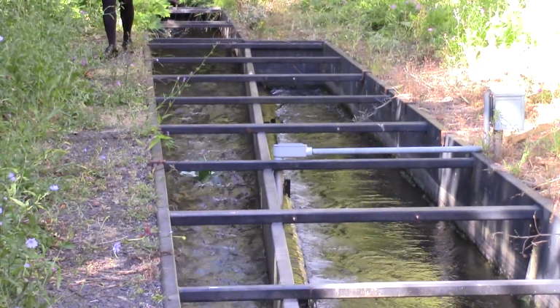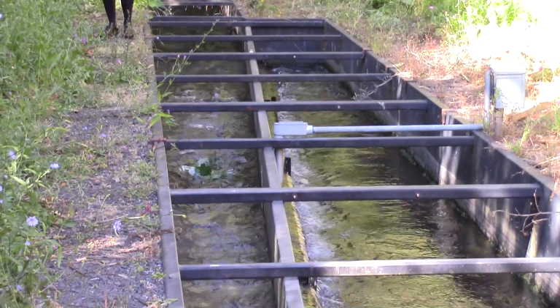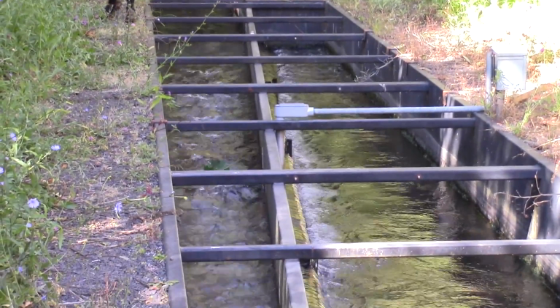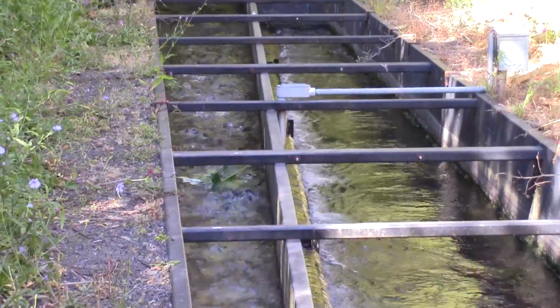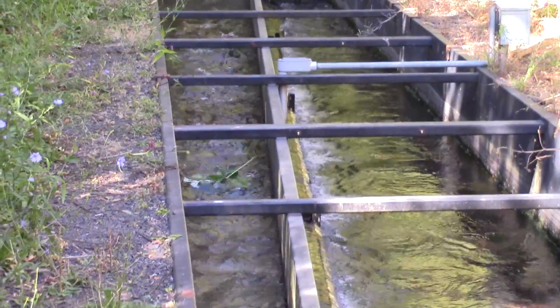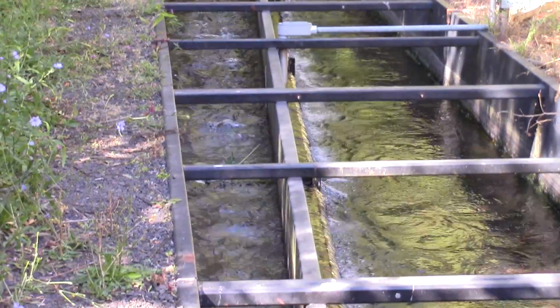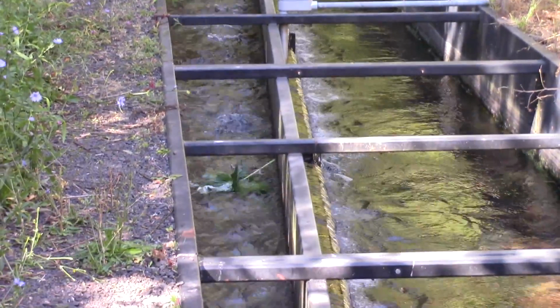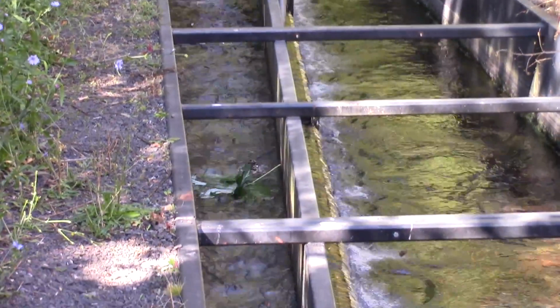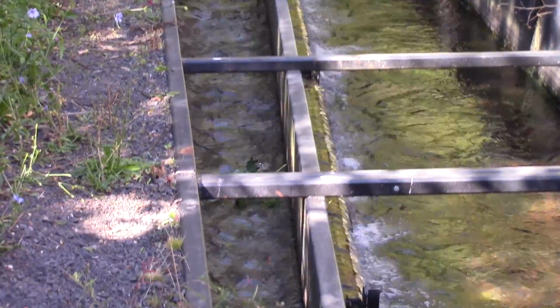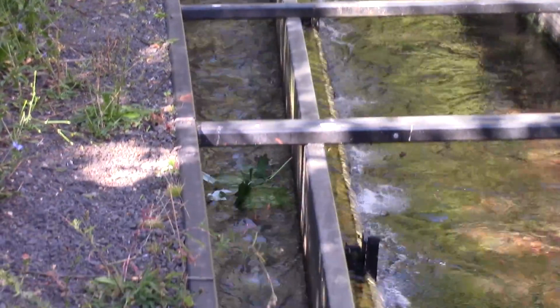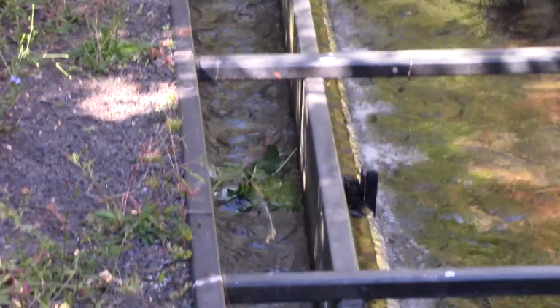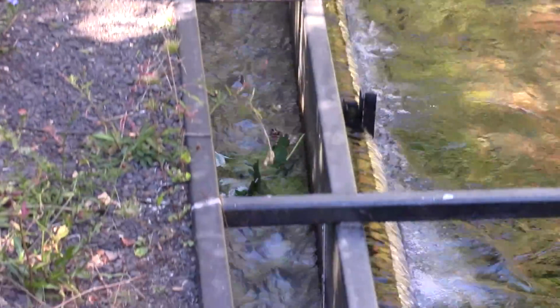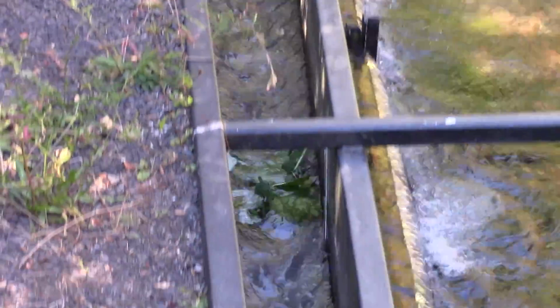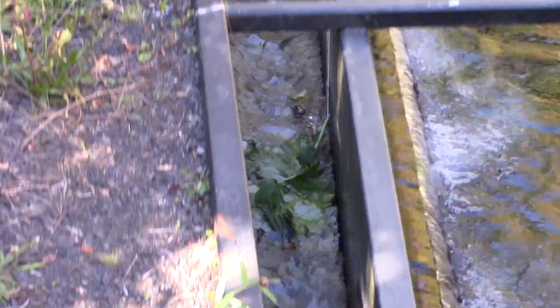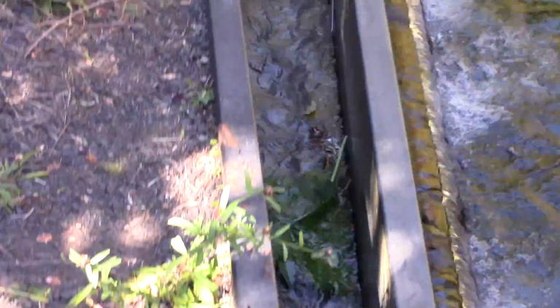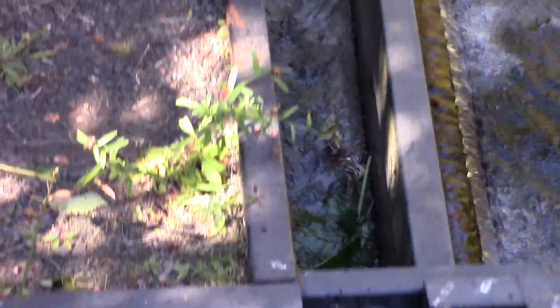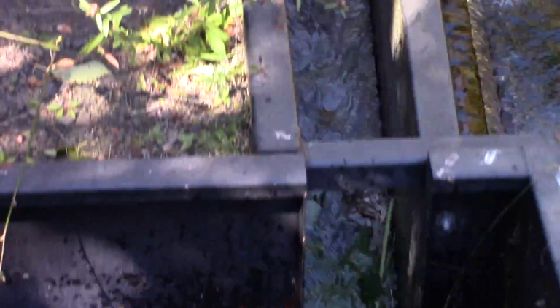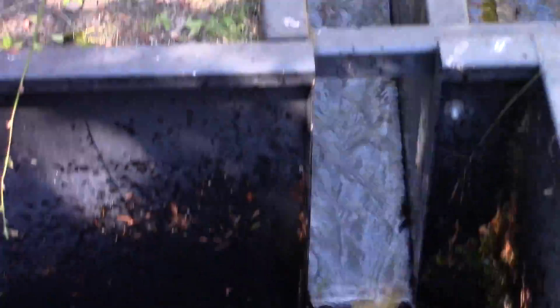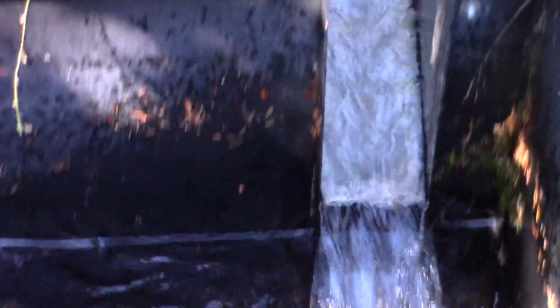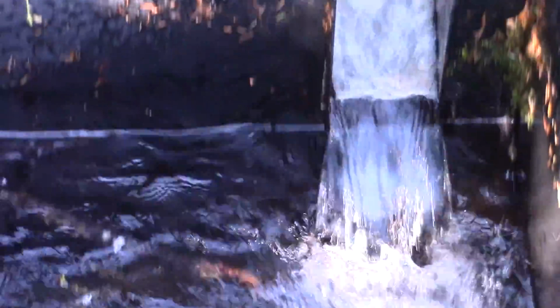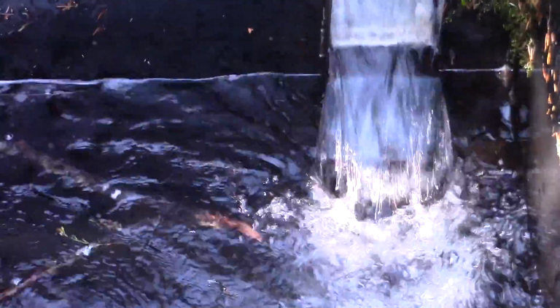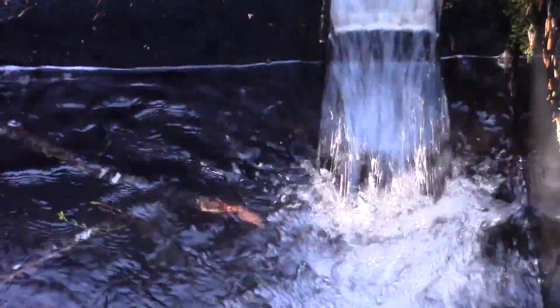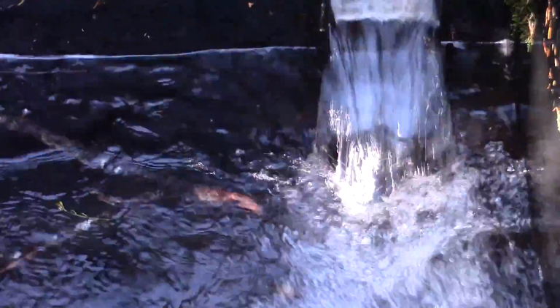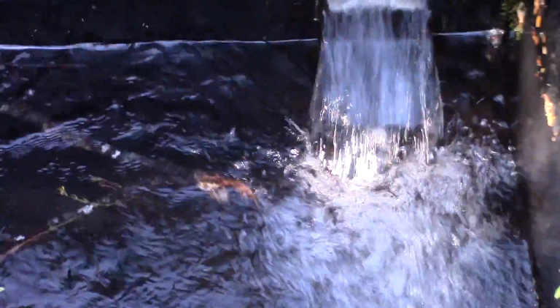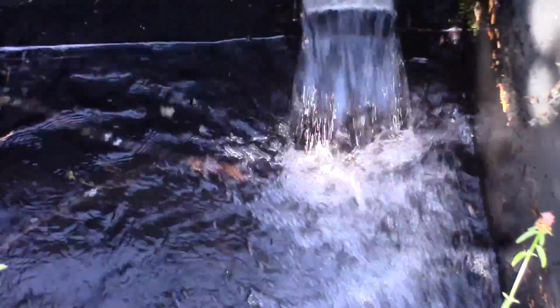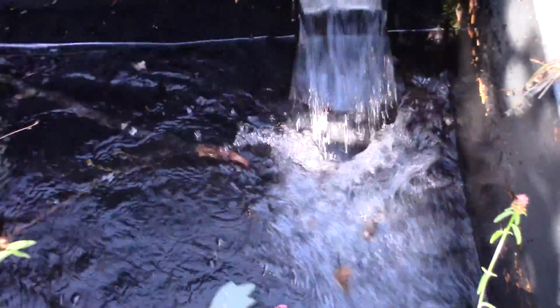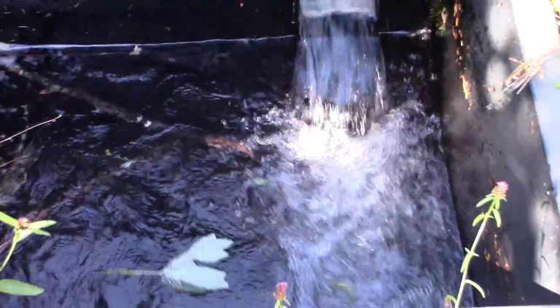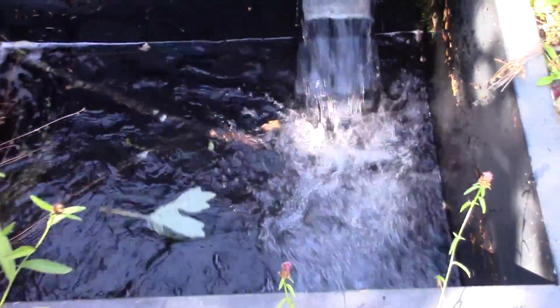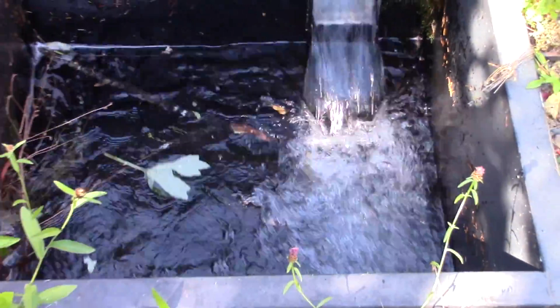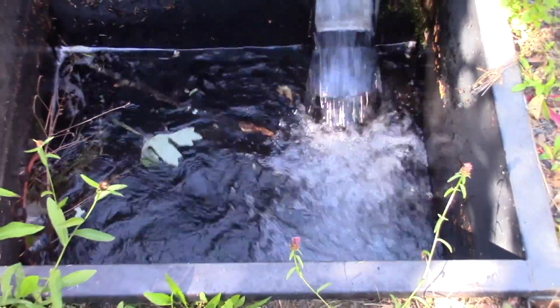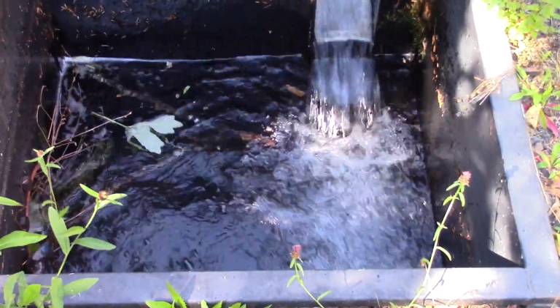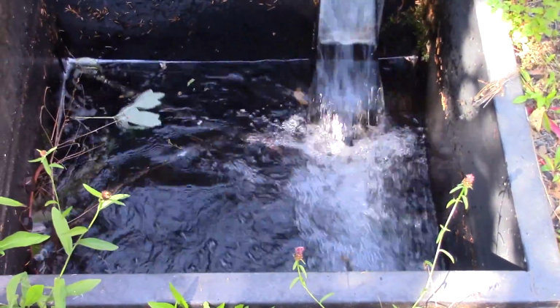So what we're standing right next to is the Farmer Screen, which is a fish screen technology that allows farmers to divert water while keeping all the sticks, fish, and leaves inside the river and allowing clean water to travel out to the irrigation or hydro systems.